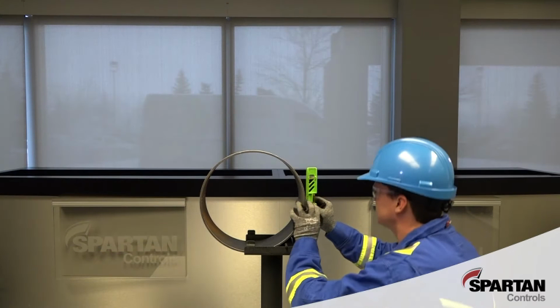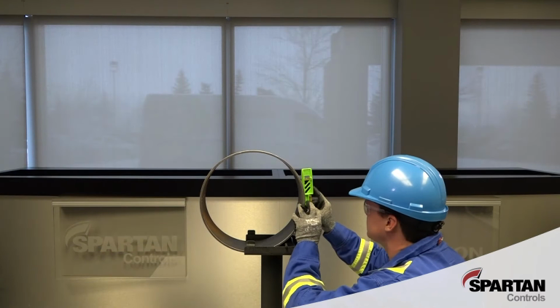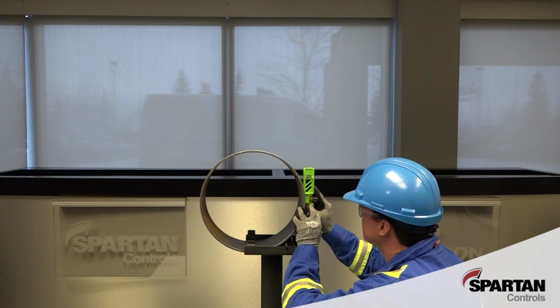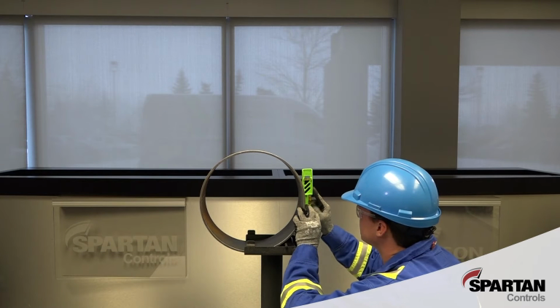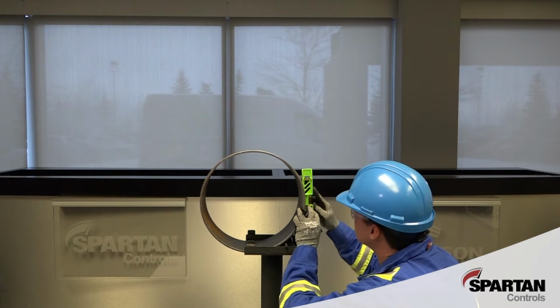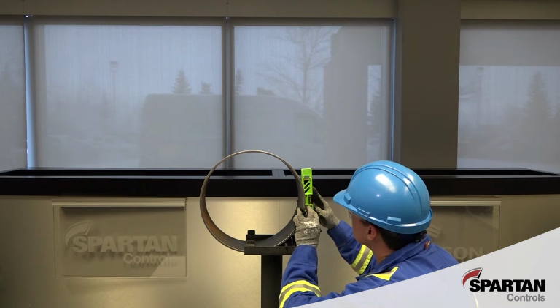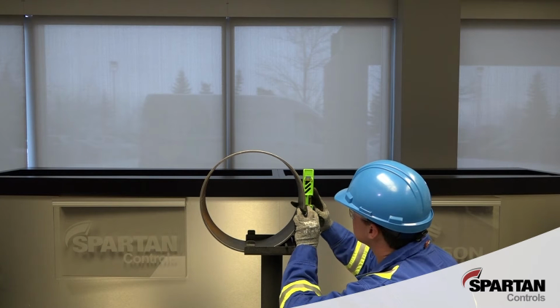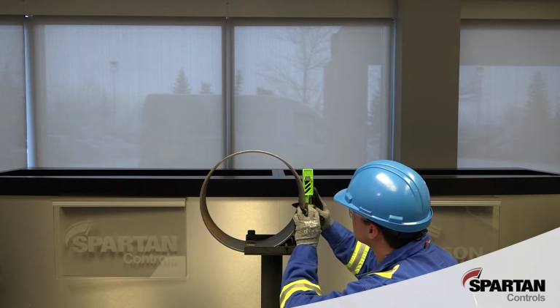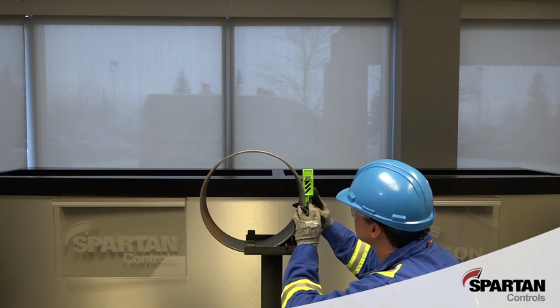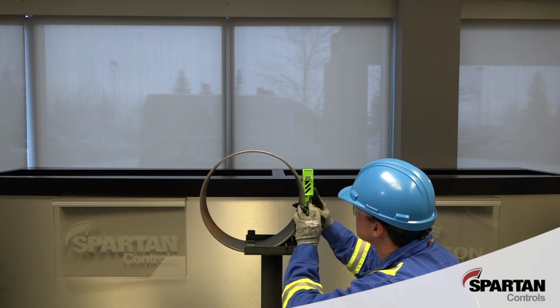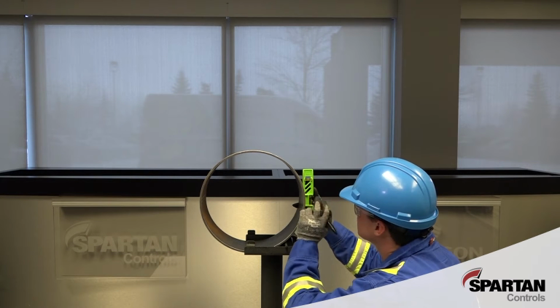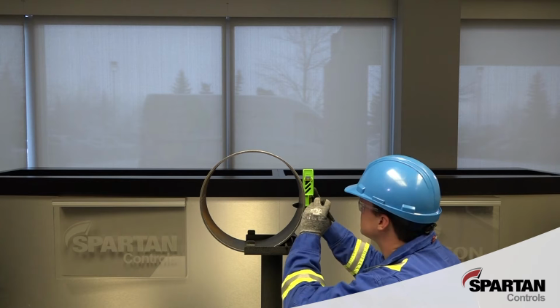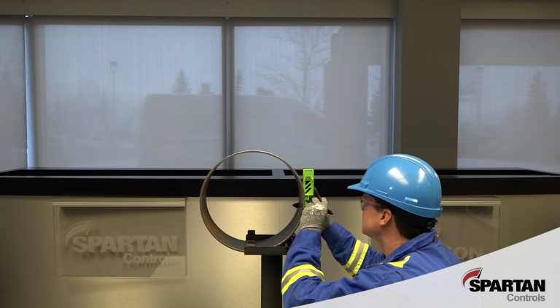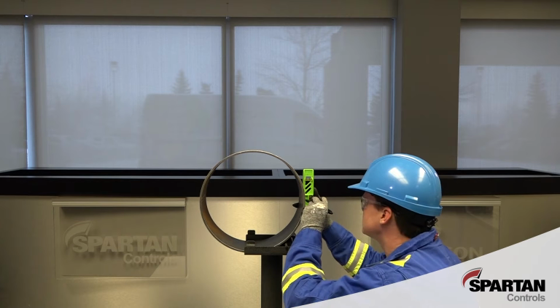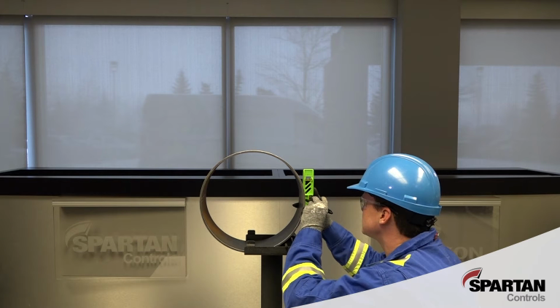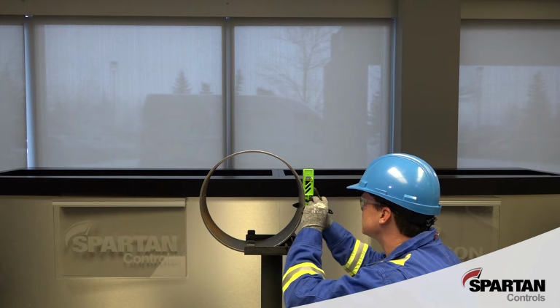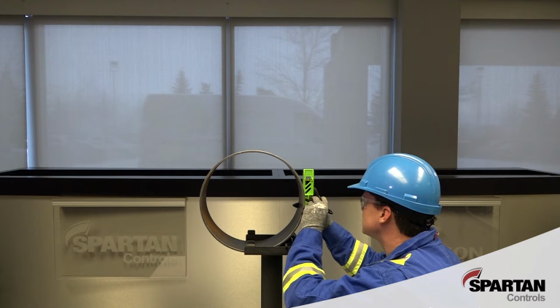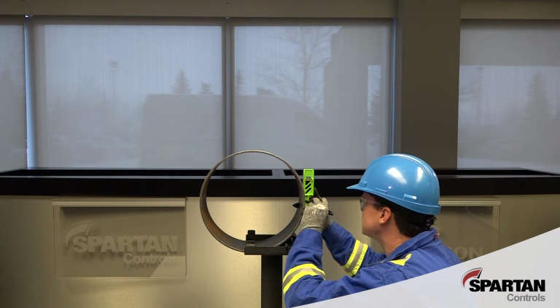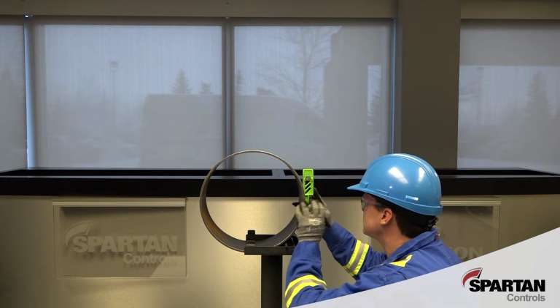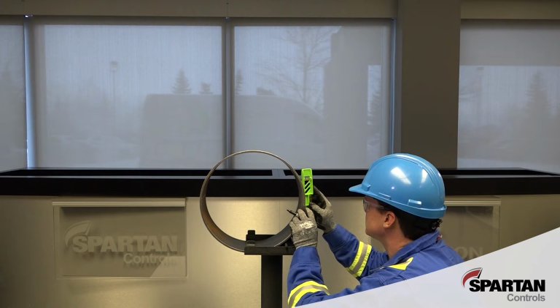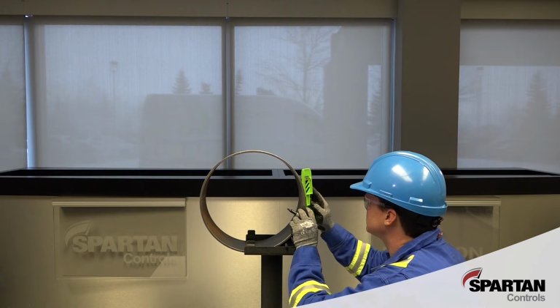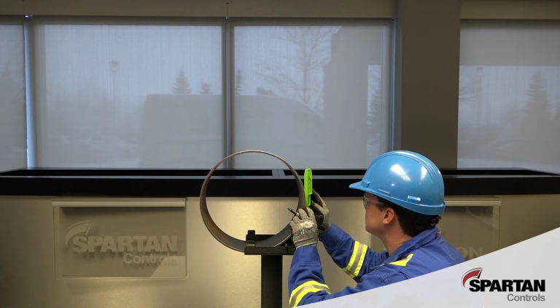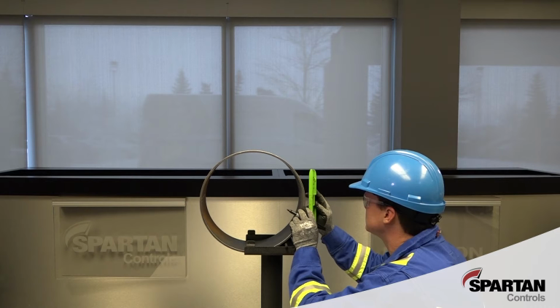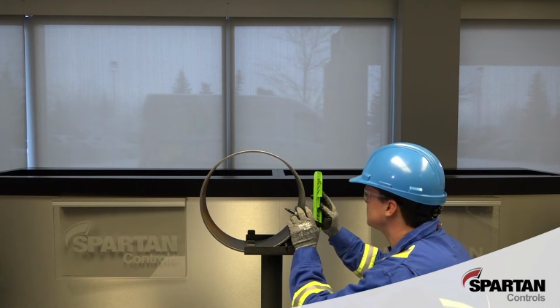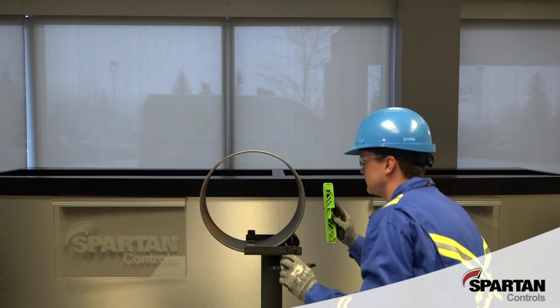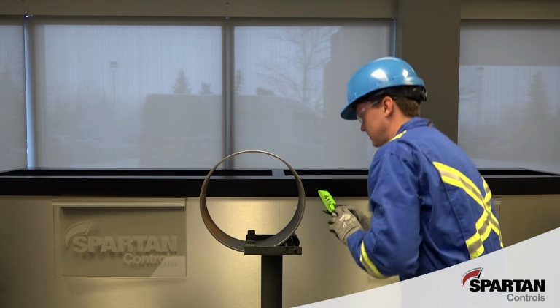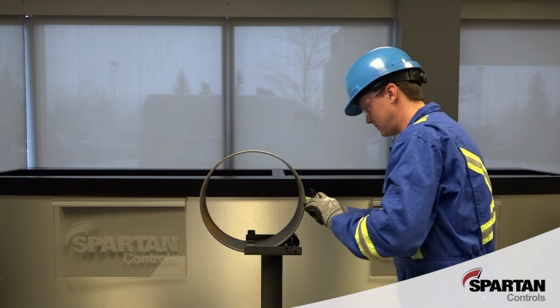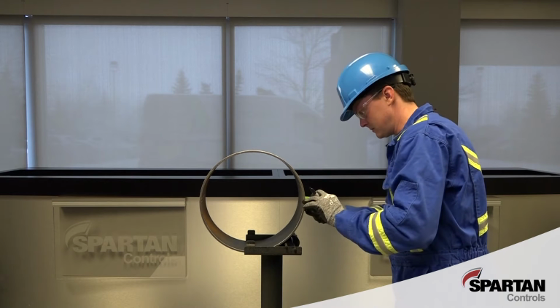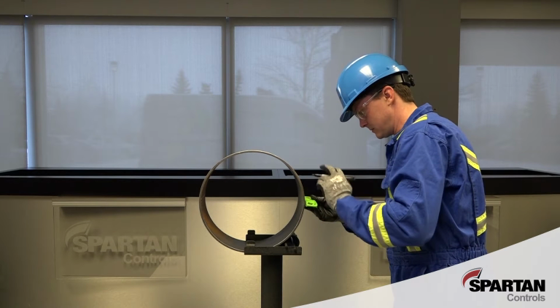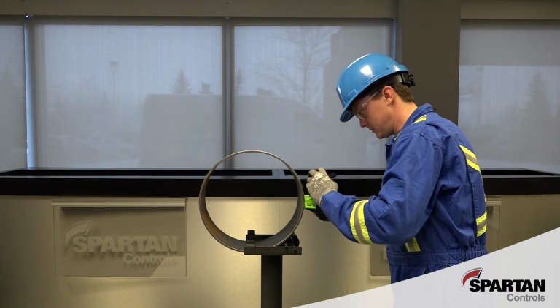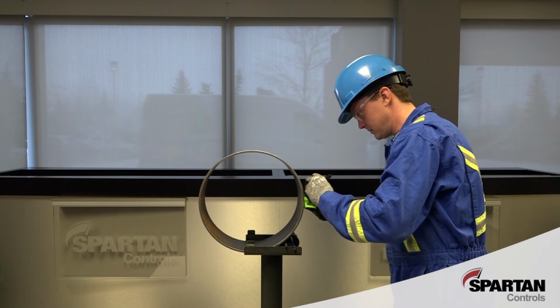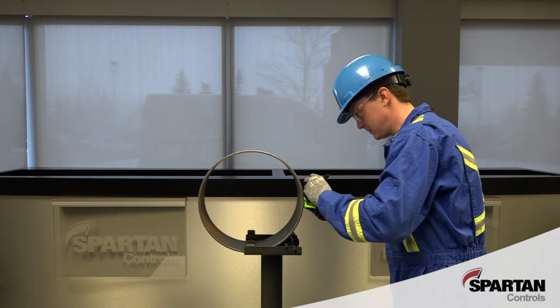Next, mark the two hole locations on the outer wall of the exhaust pipe. To install the kit, we will be drilling two concentric holes in the pipe wall so that the ports in the sample tube are located in the centre of the exhaust pipe.